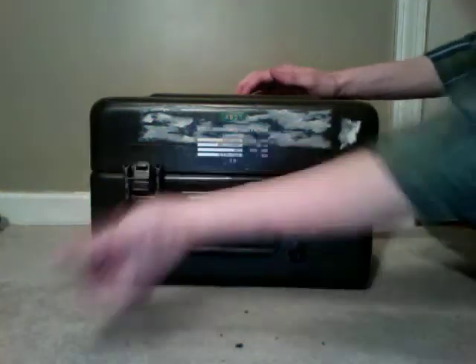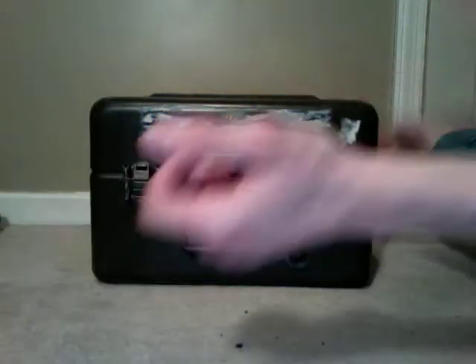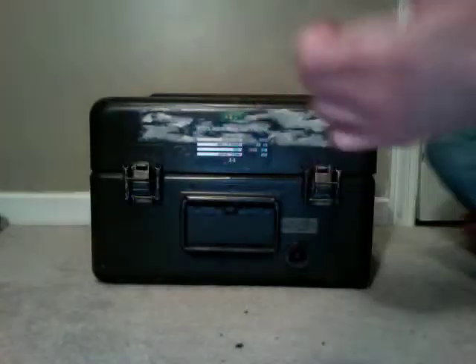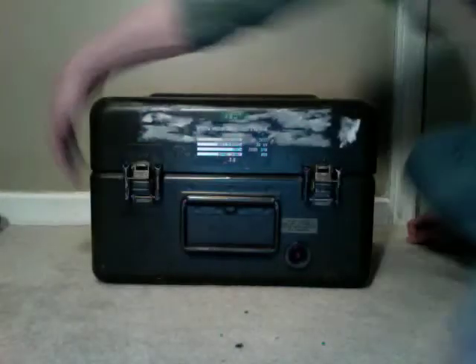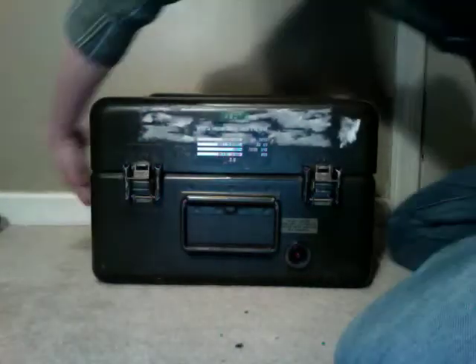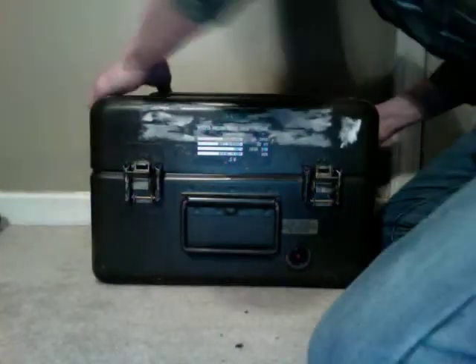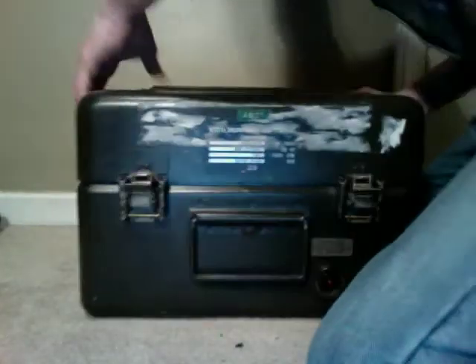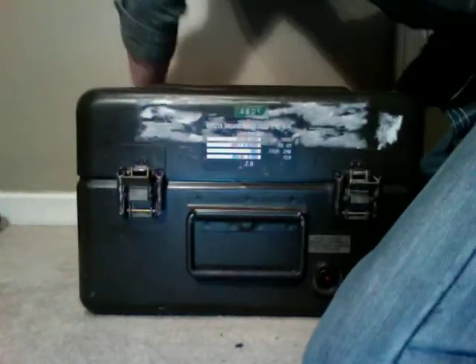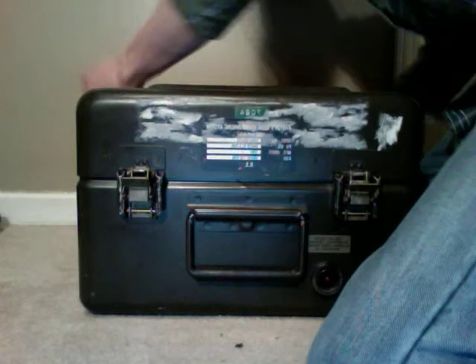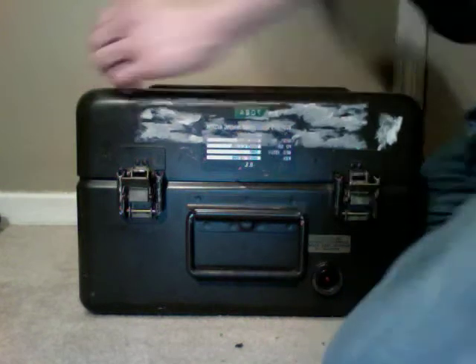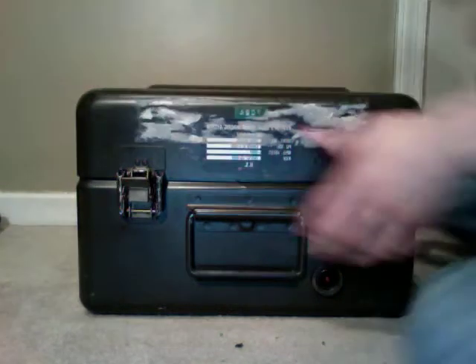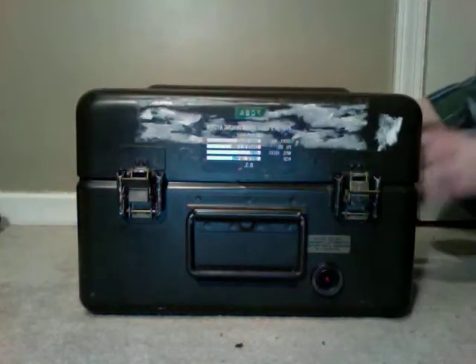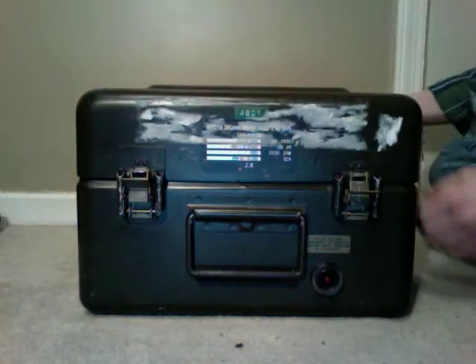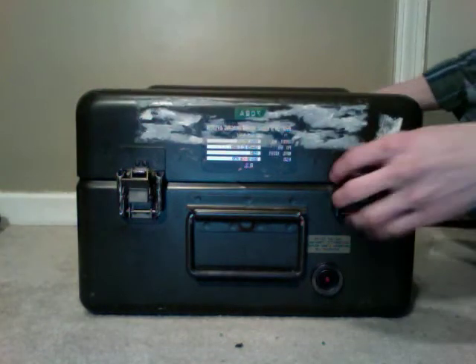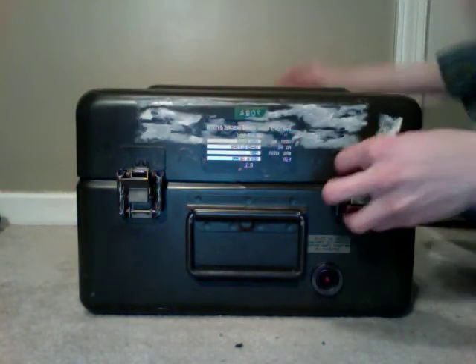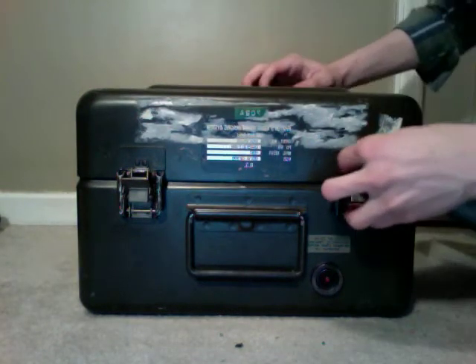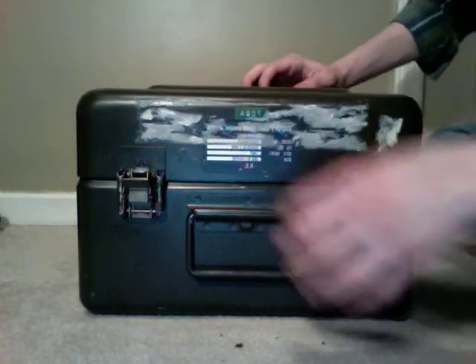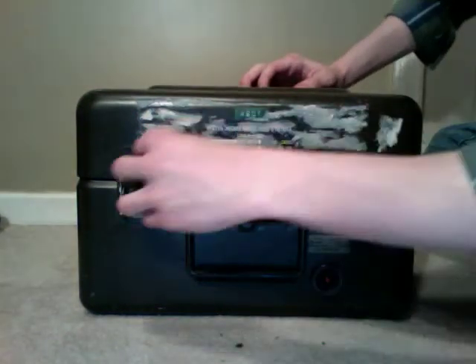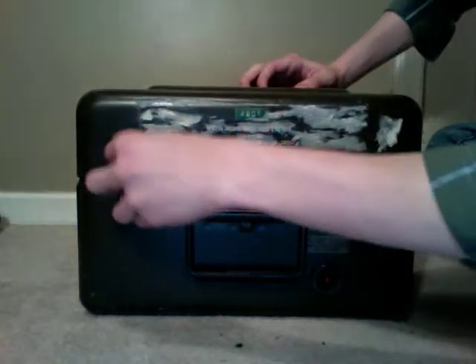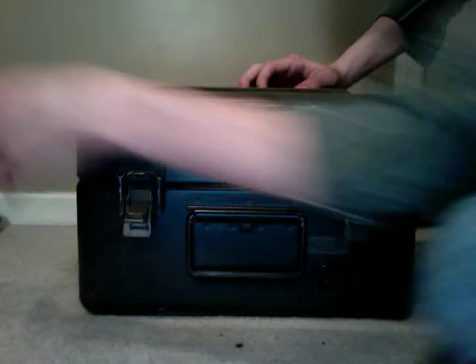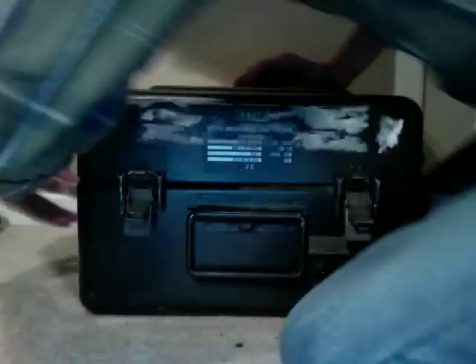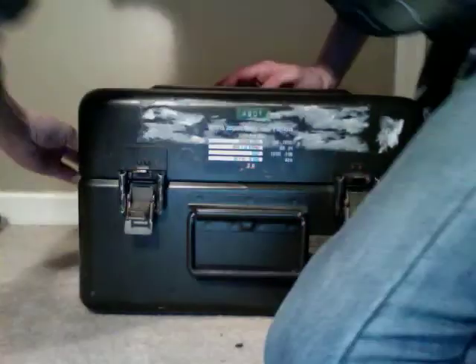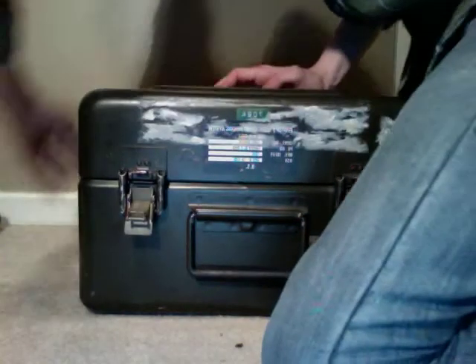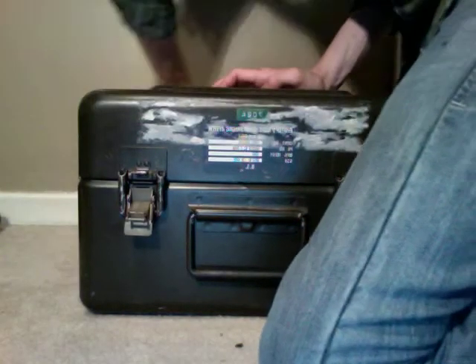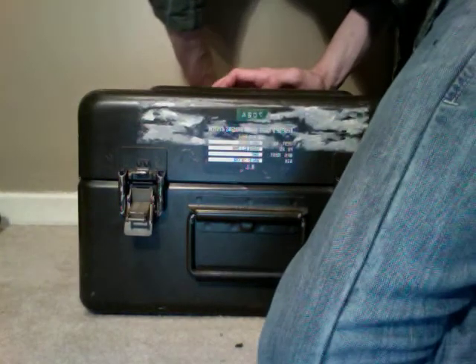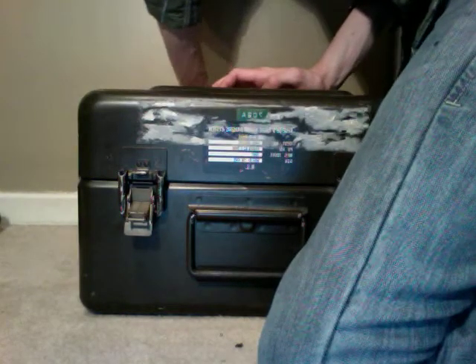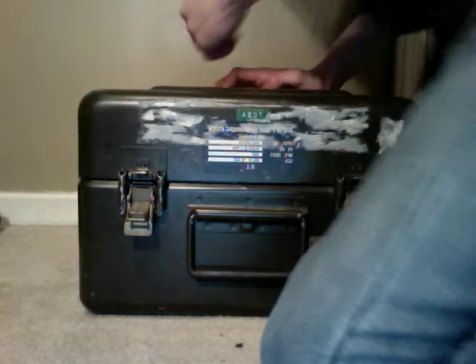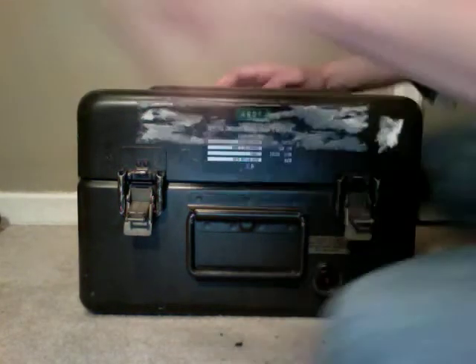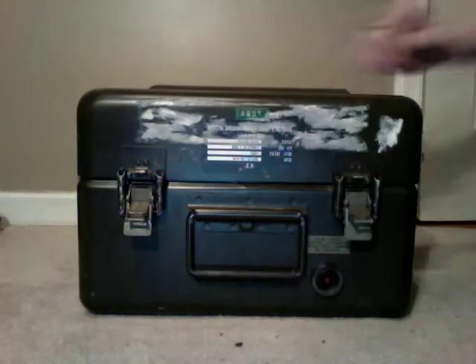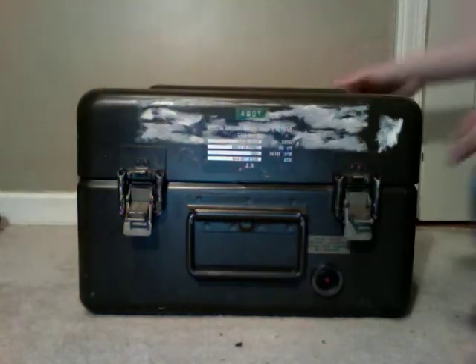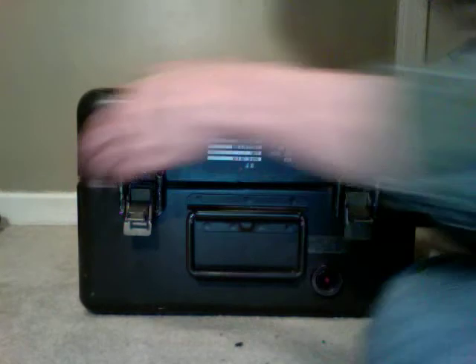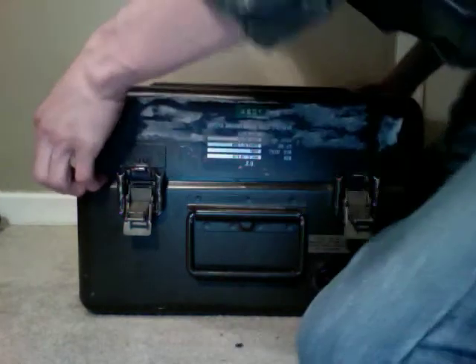It opens with all these latches — six in total — and they're all really good quality. Things like if you run over it with a truck, they'll just bounce away. It's such good quality.